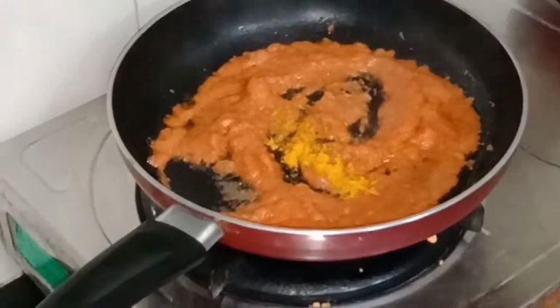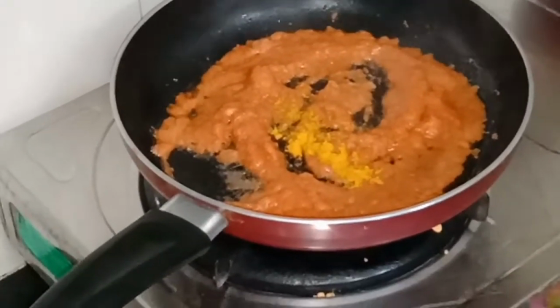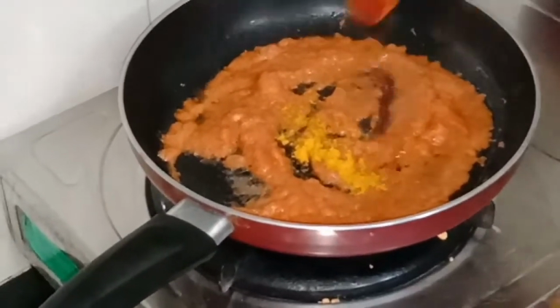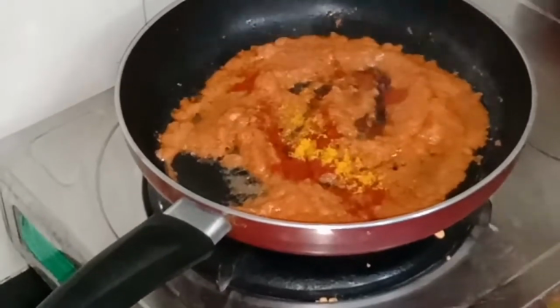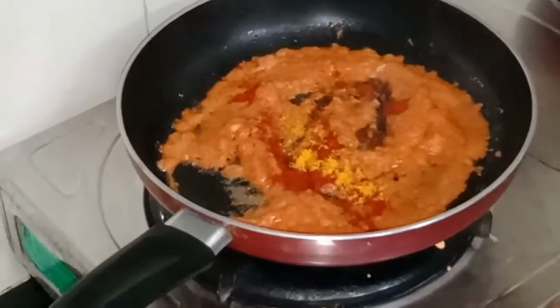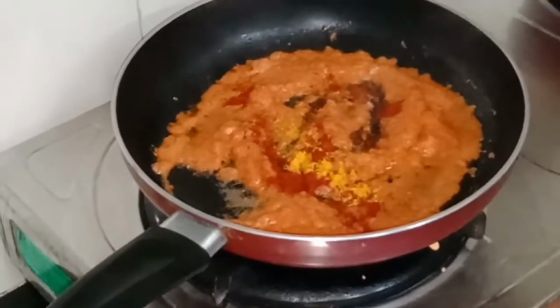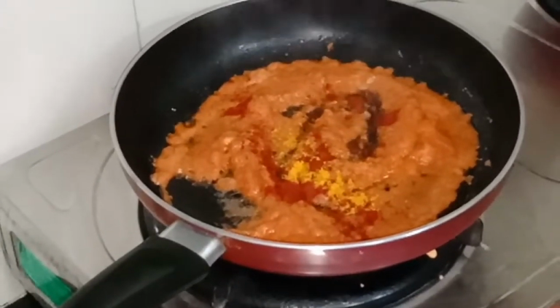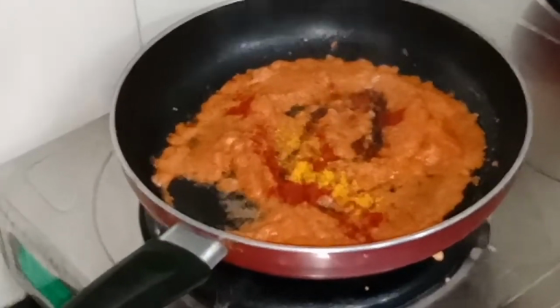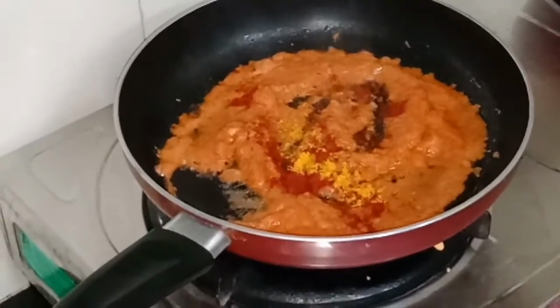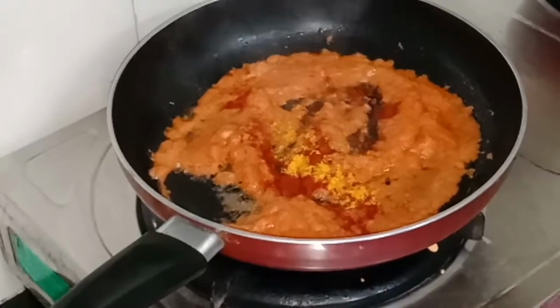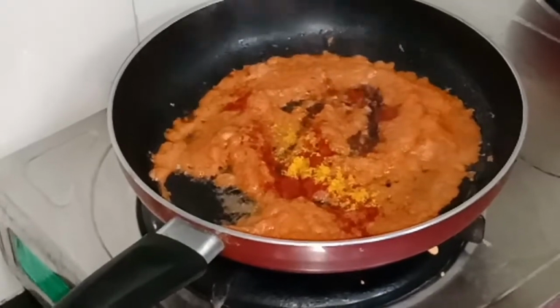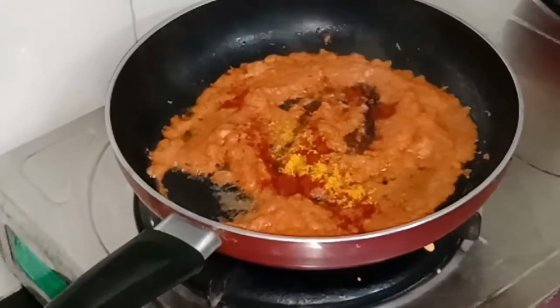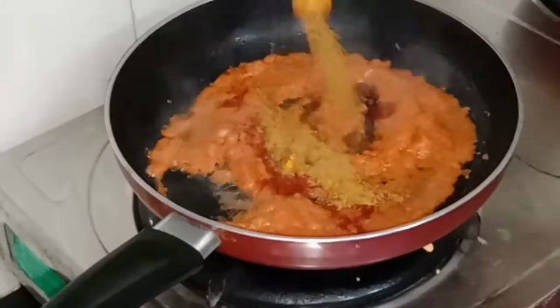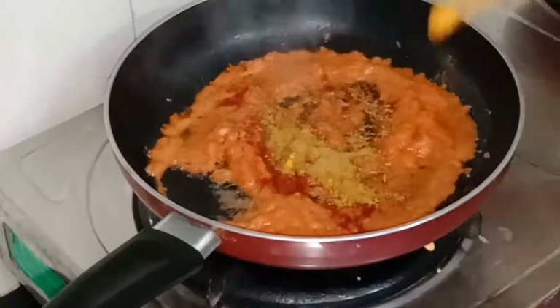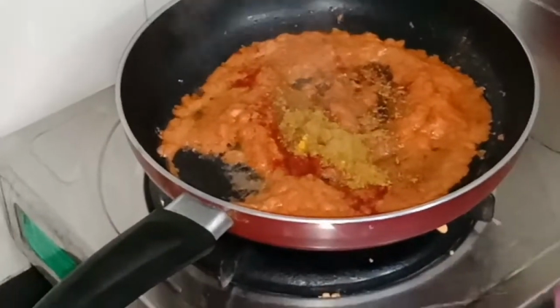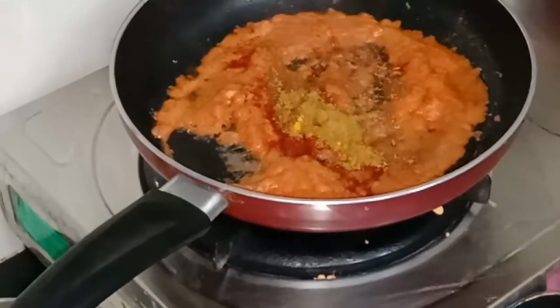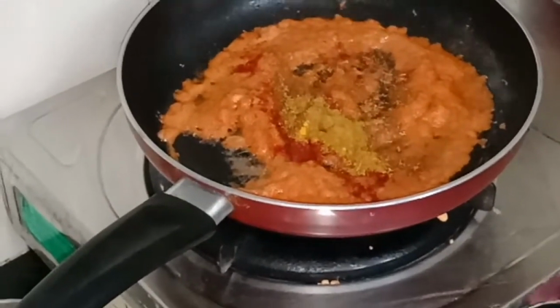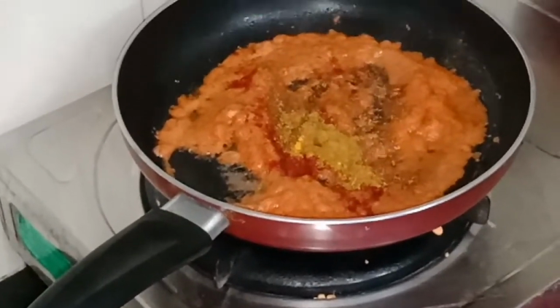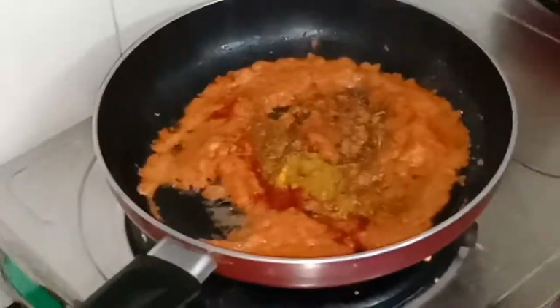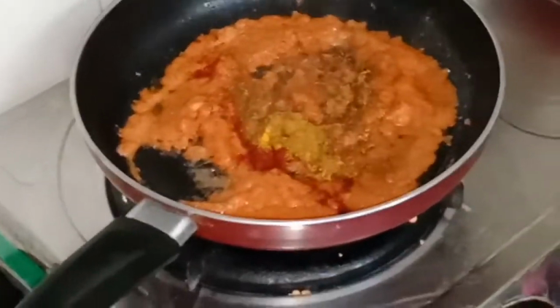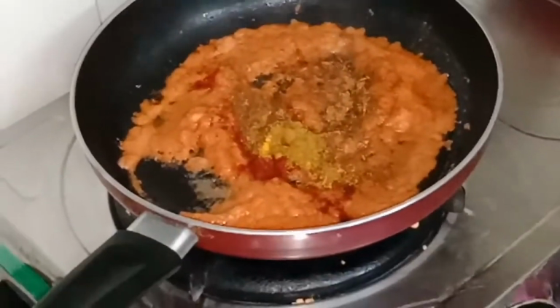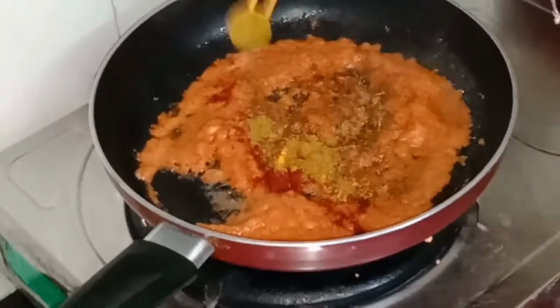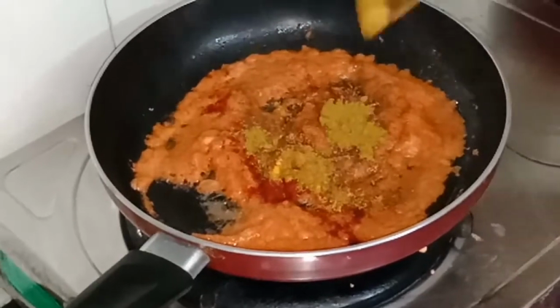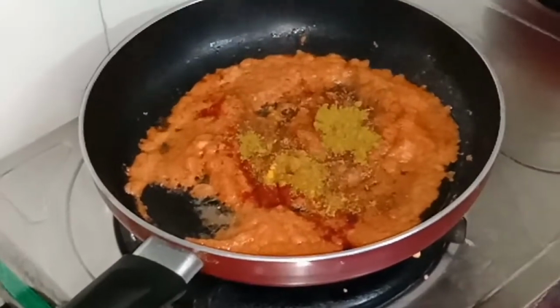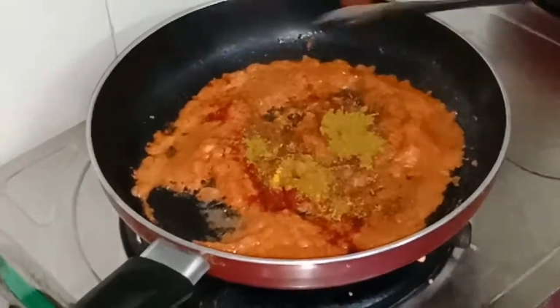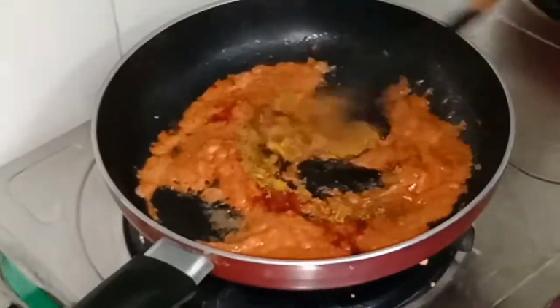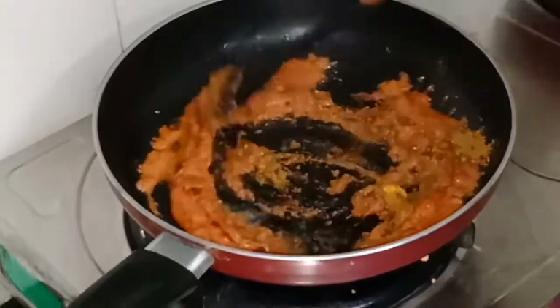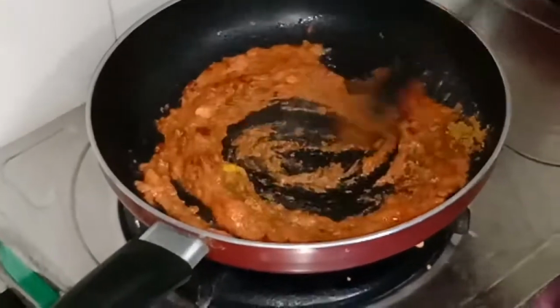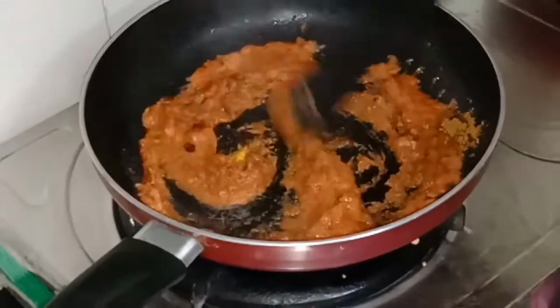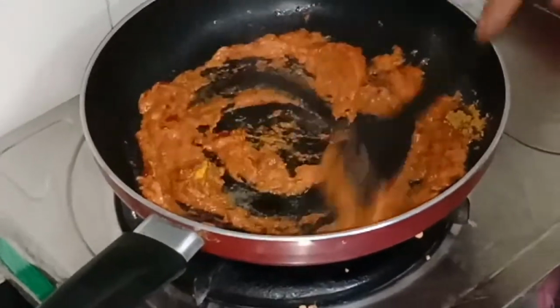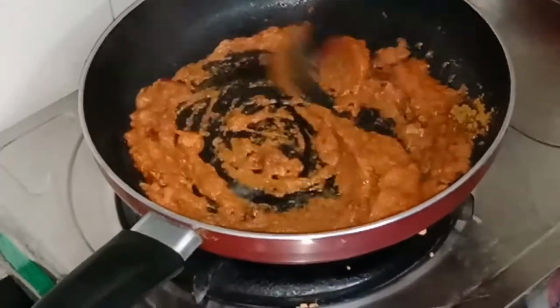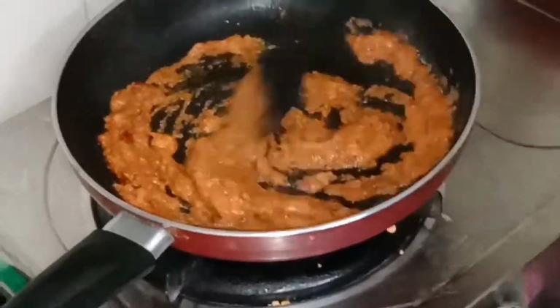After sautéing, add half teaspoon of turmeric powder, one teaspoon of Kashmiri red chili powder, one teaspoon of kitchen king masala powder, and one teaspoon of coriander powder. We will mix it and cook for another 1 to 2 minutes.